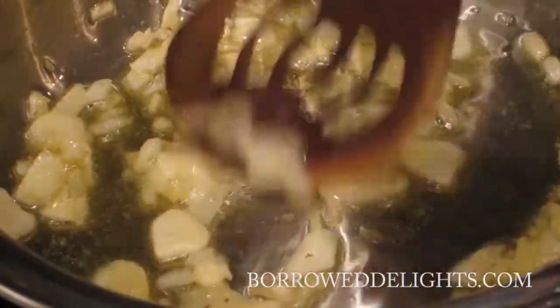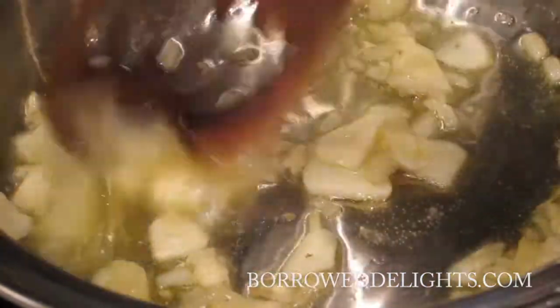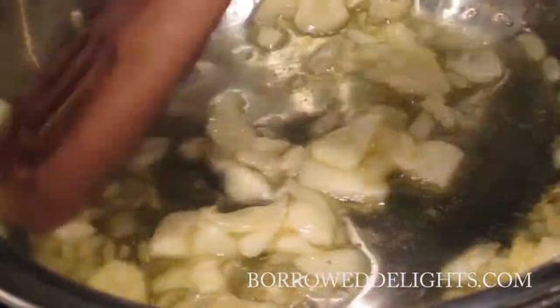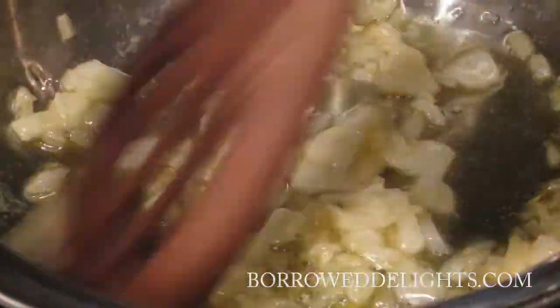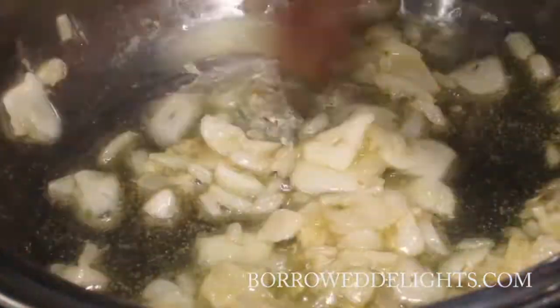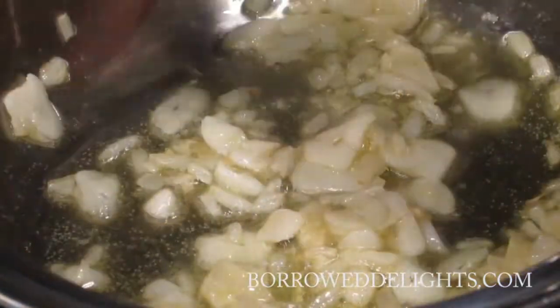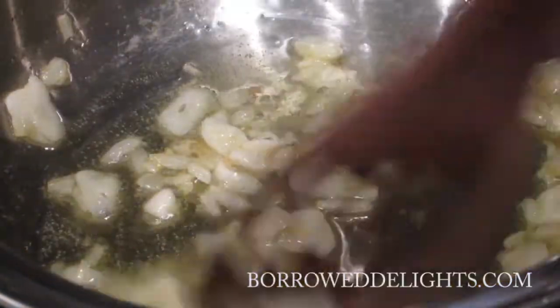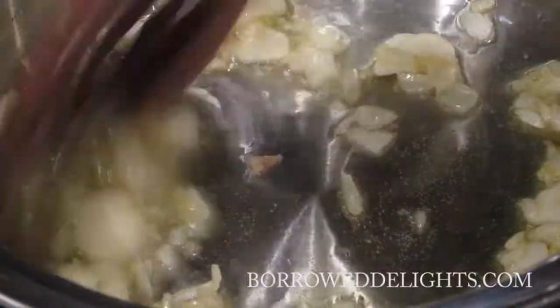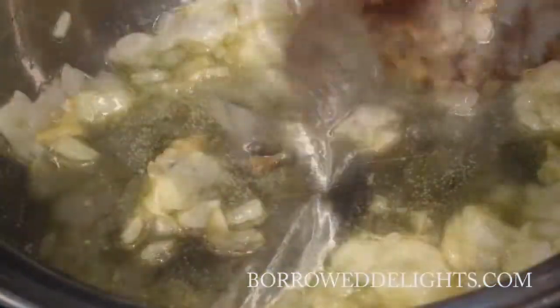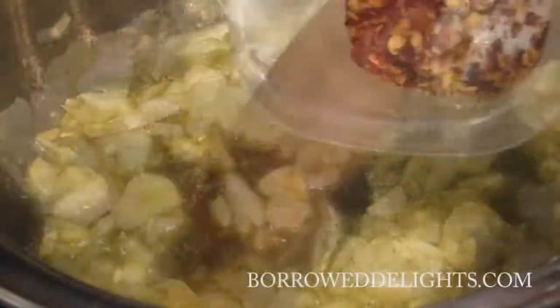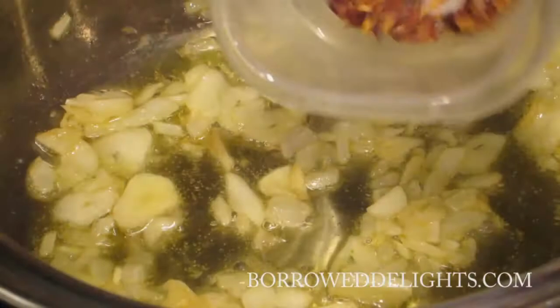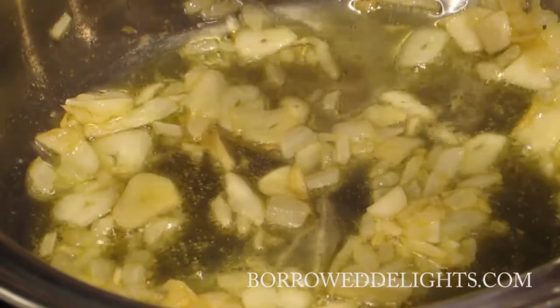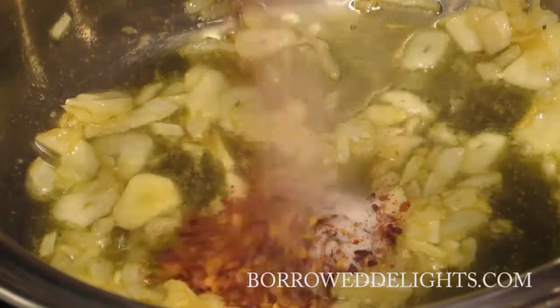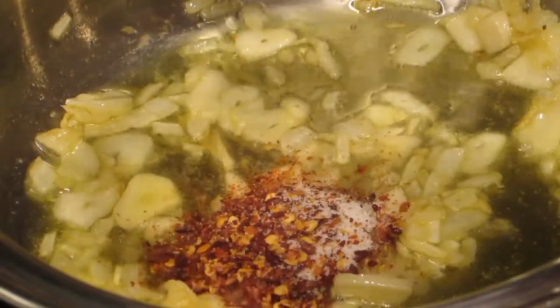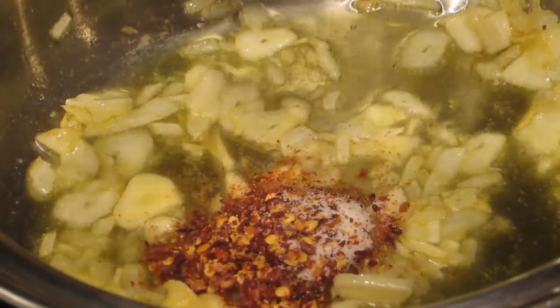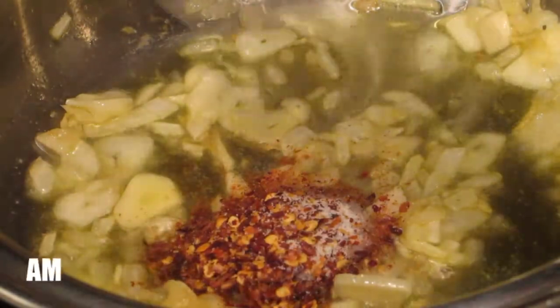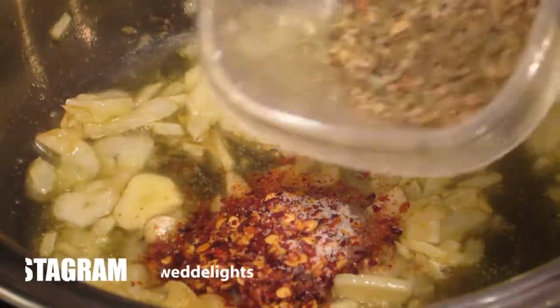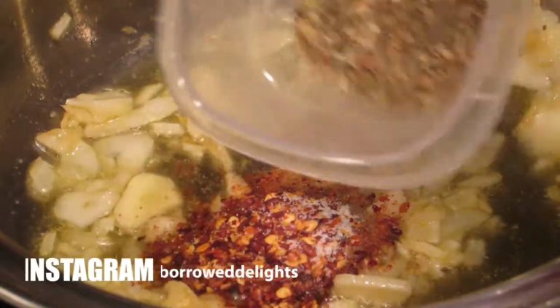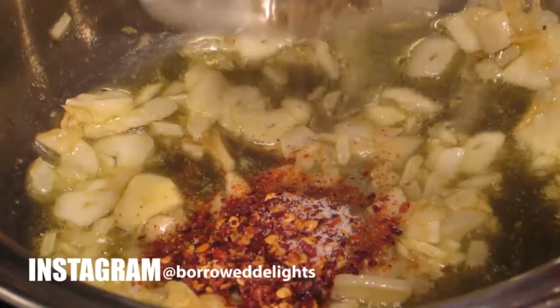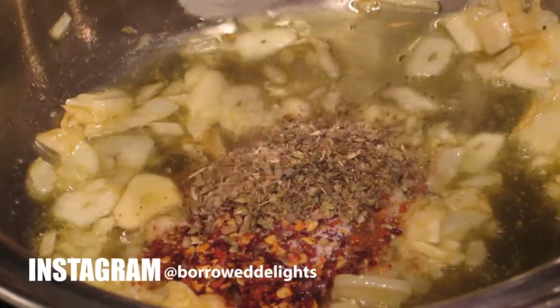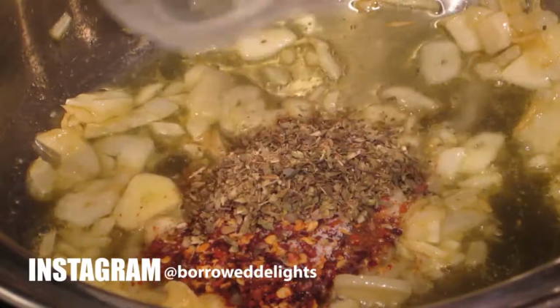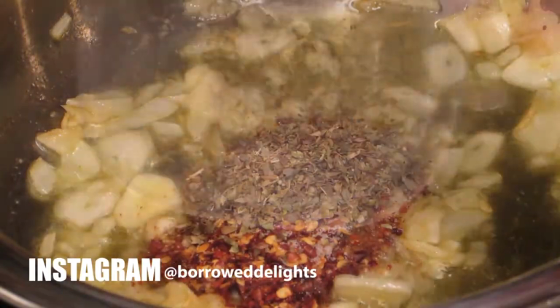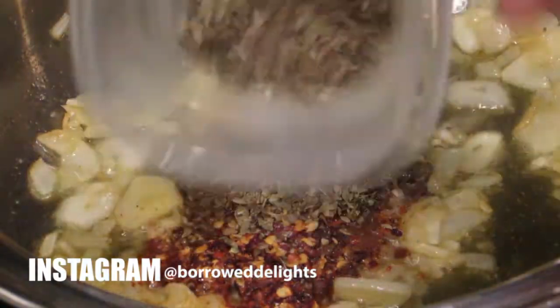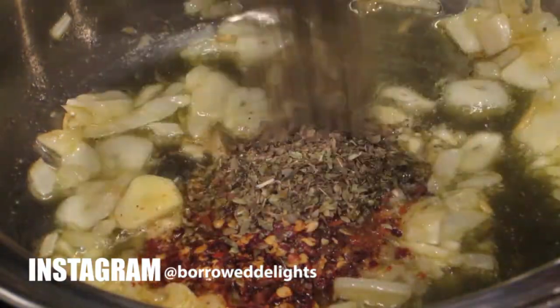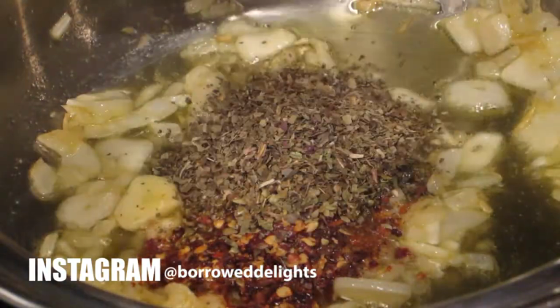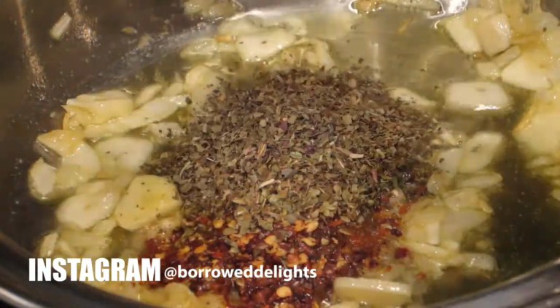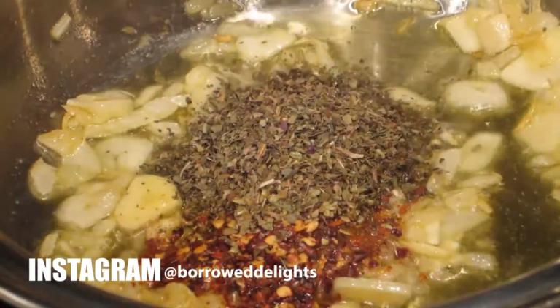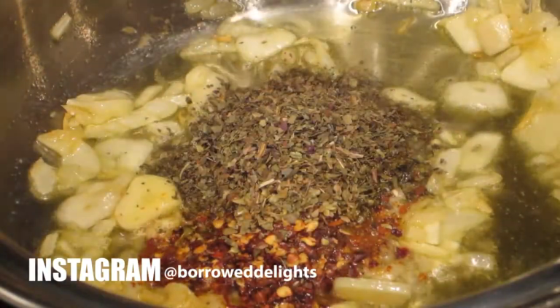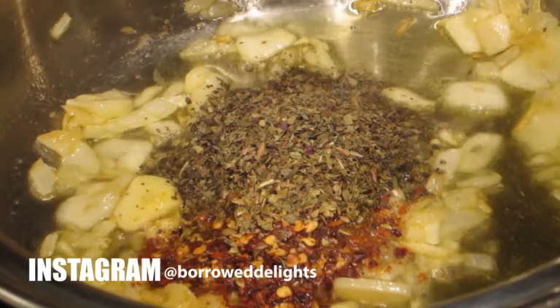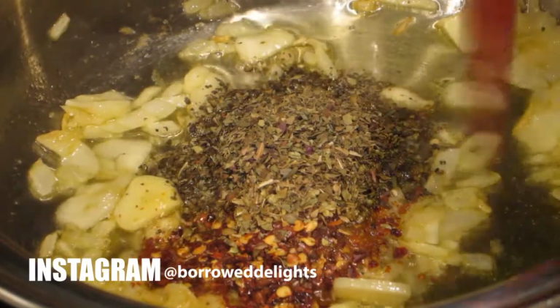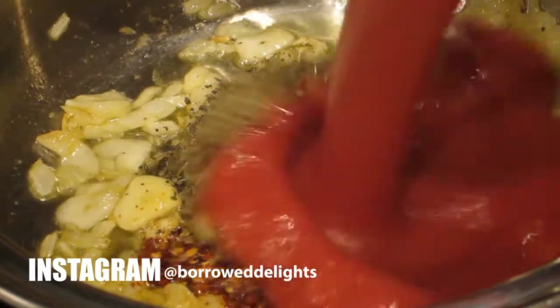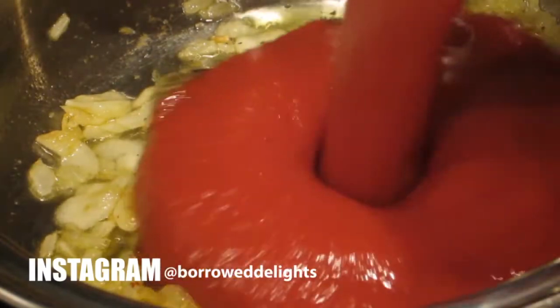I'm now going to add in my red chili flakes, salt, and my dried basil and oregano in addition to my crushed tomatoes.